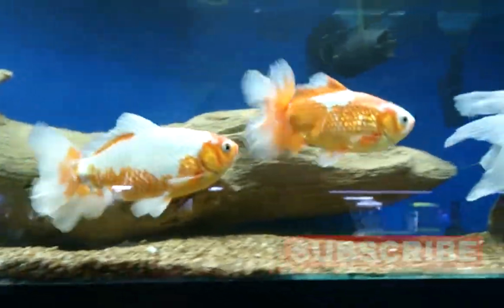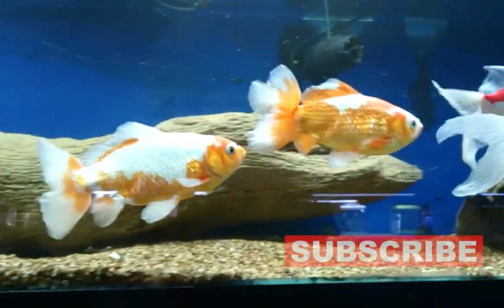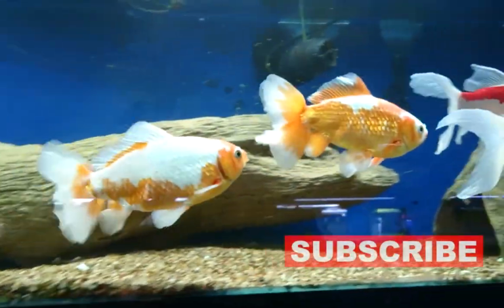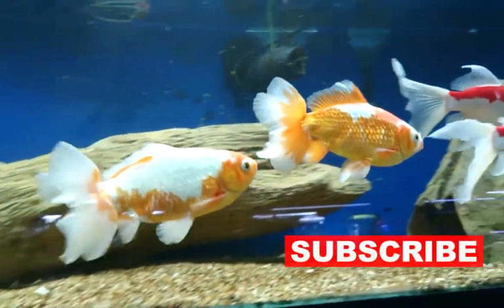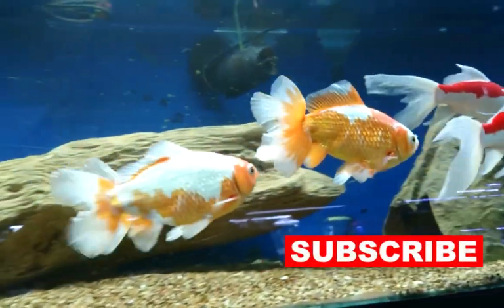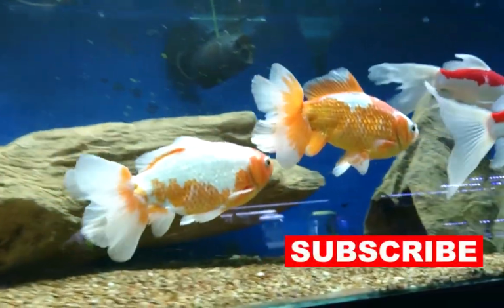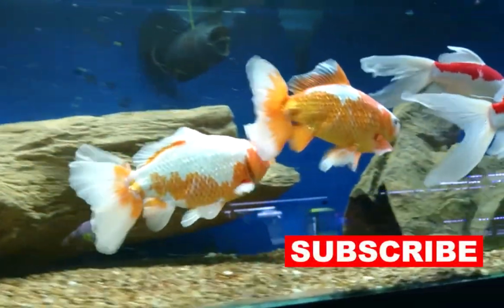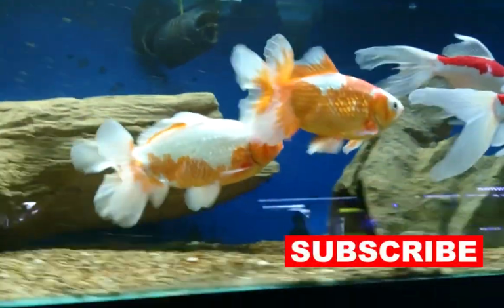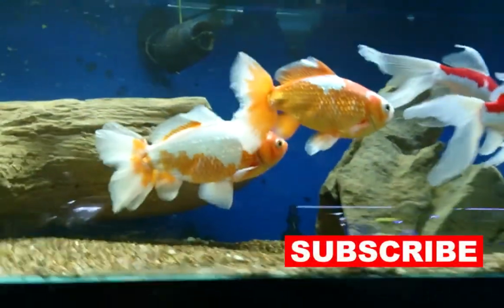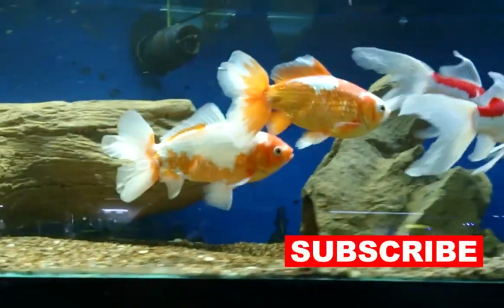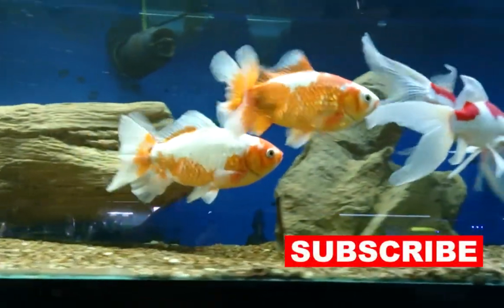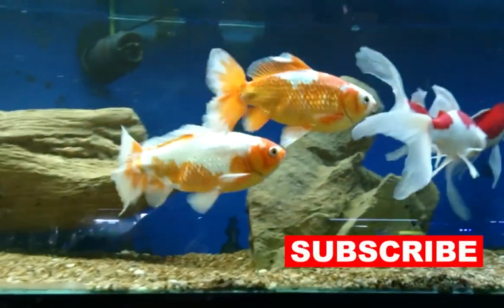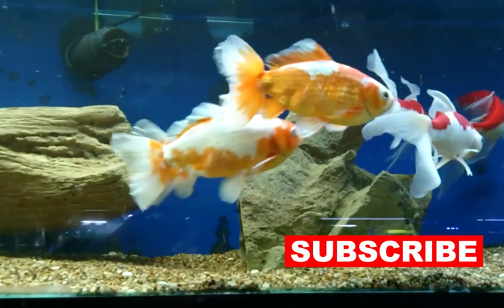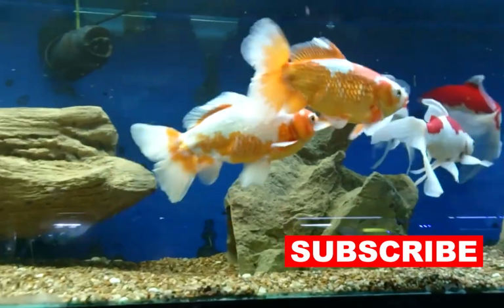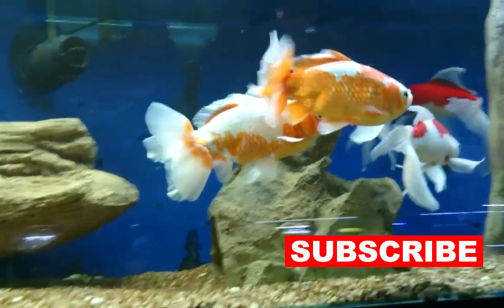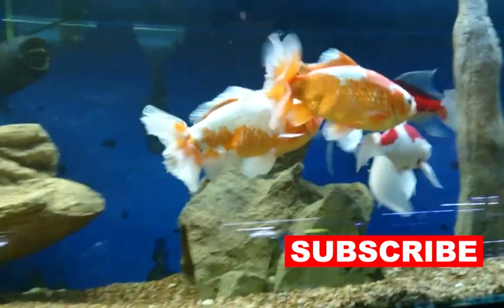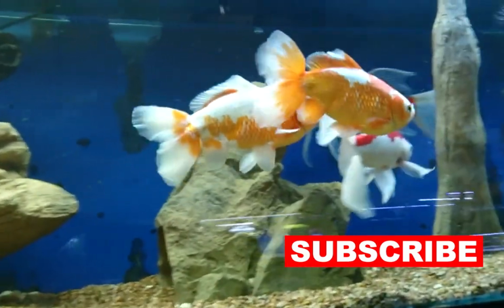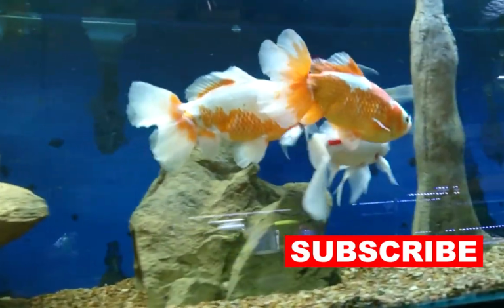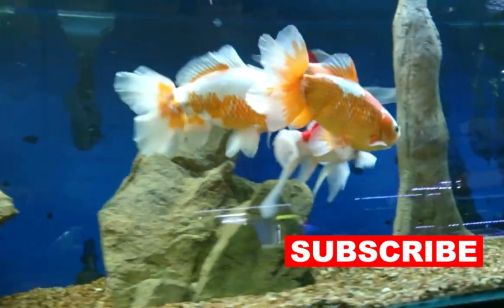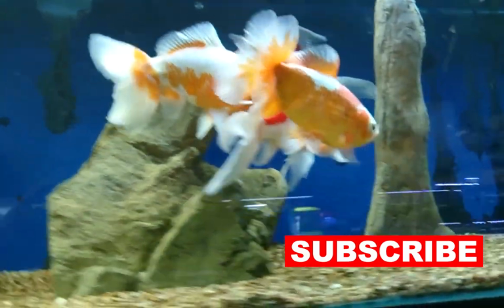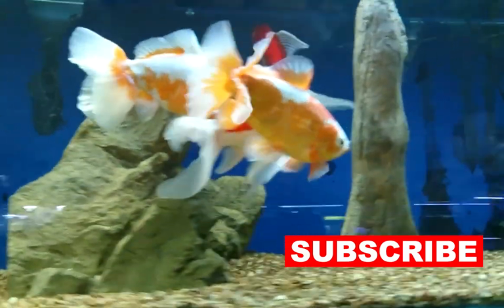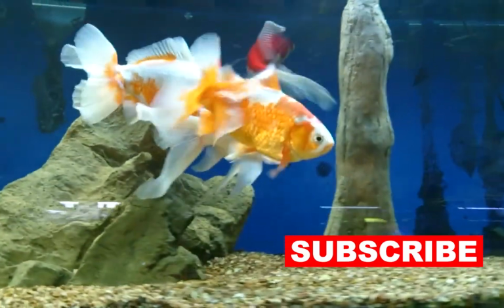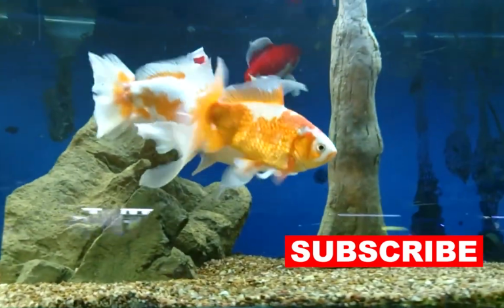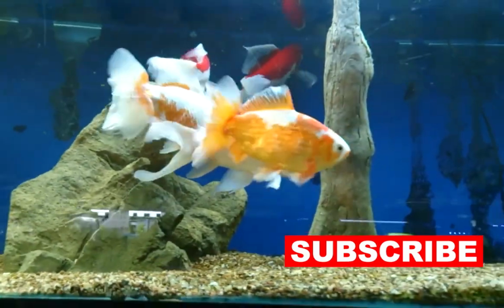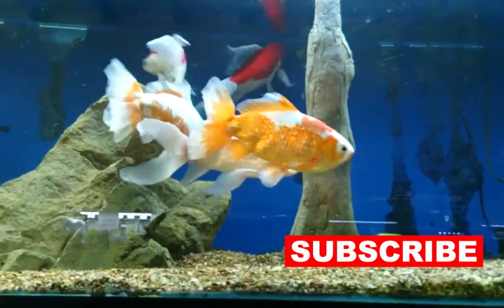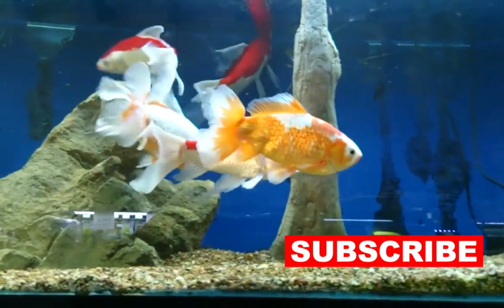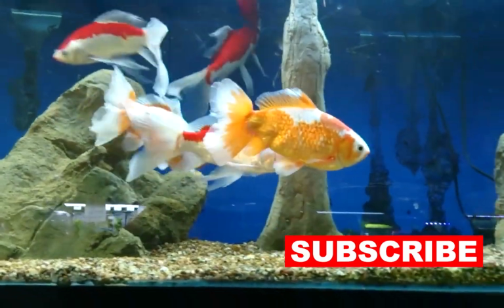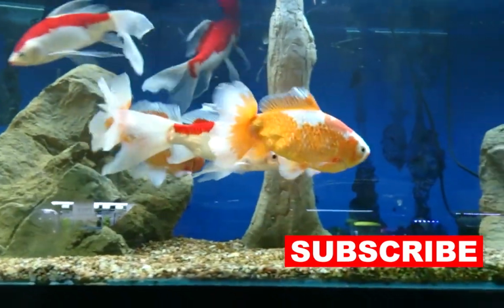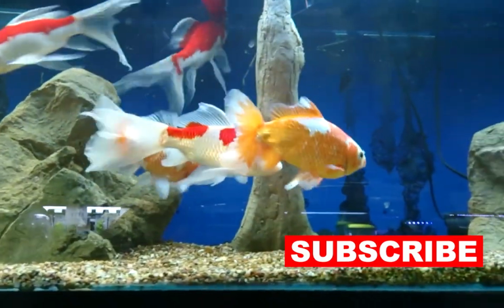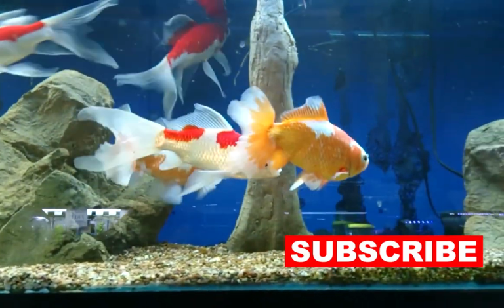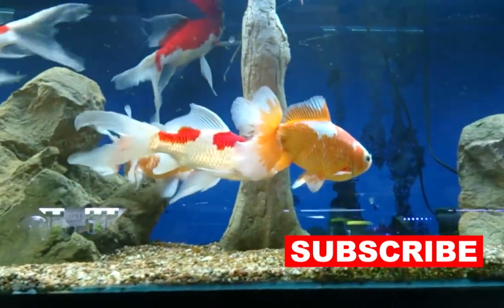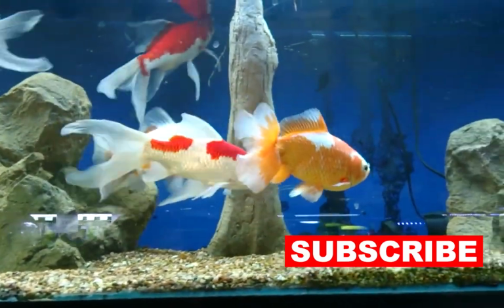Still need to see more beautiful animals? Check out the link to our playlist in the description below. See you in our next video!